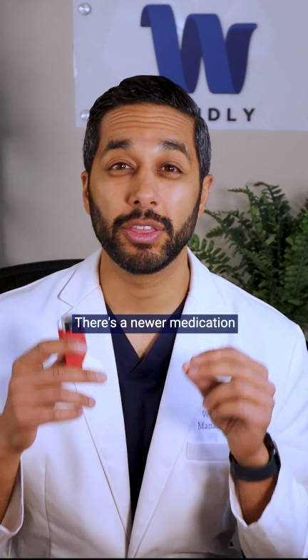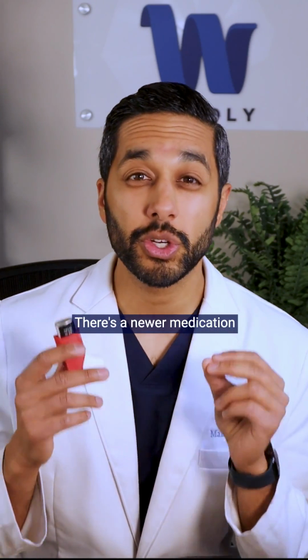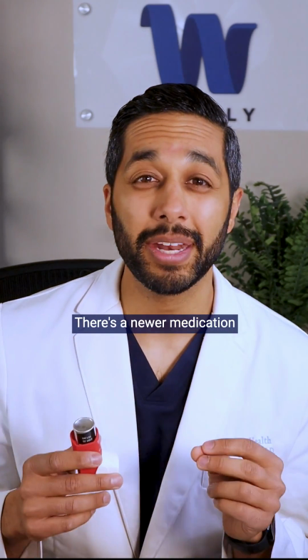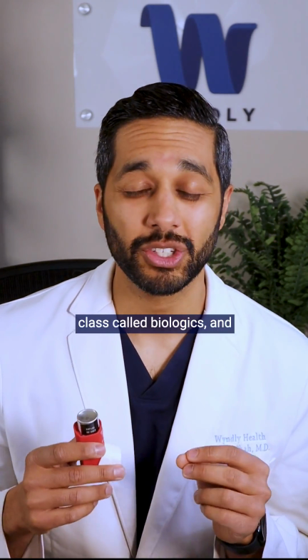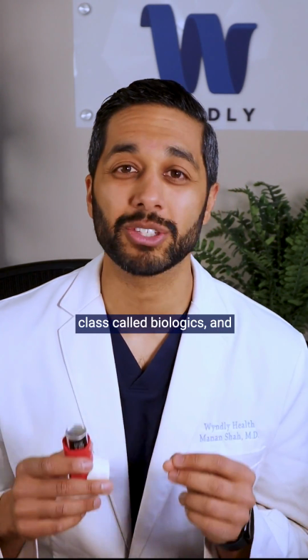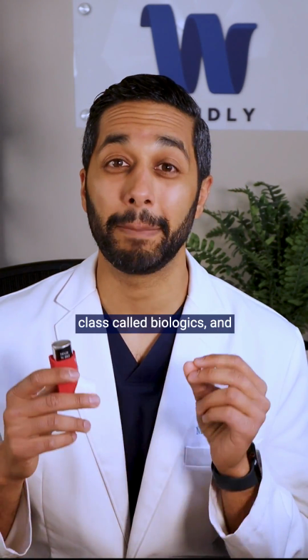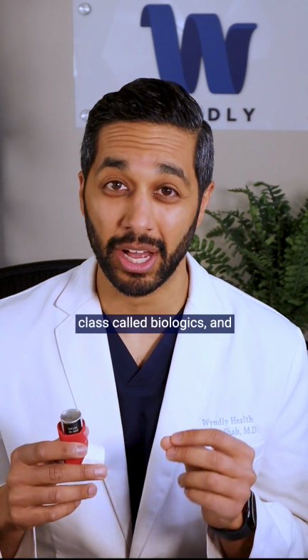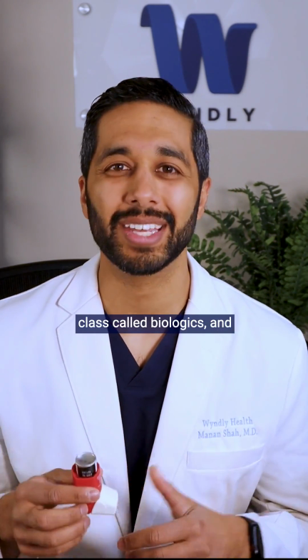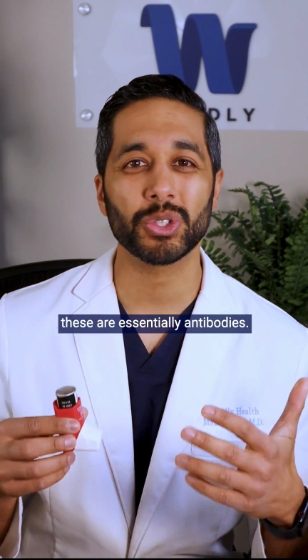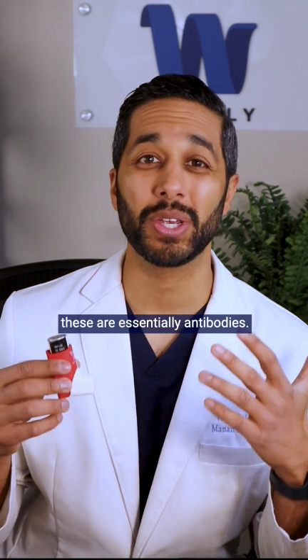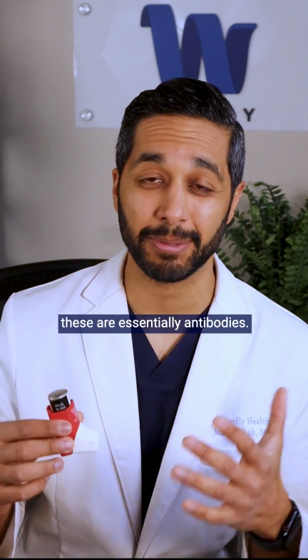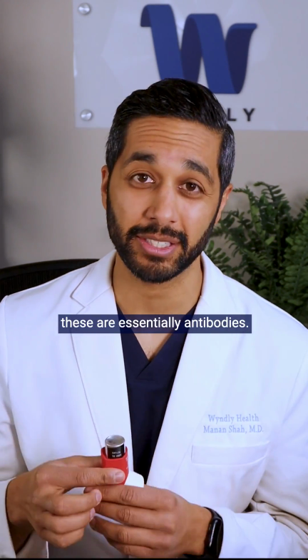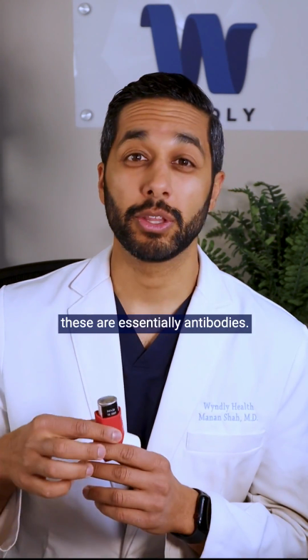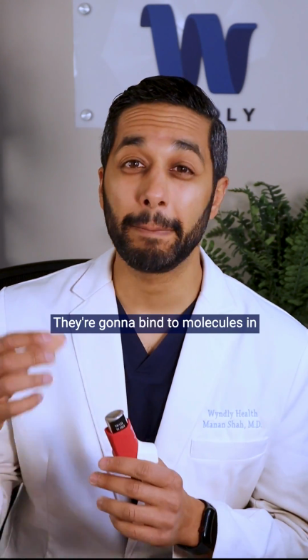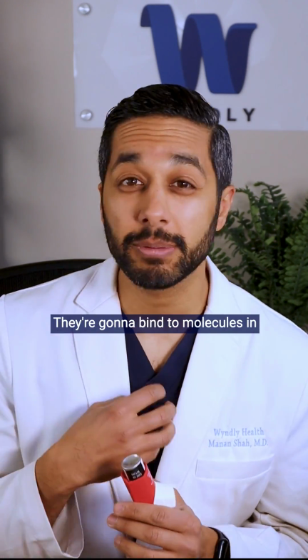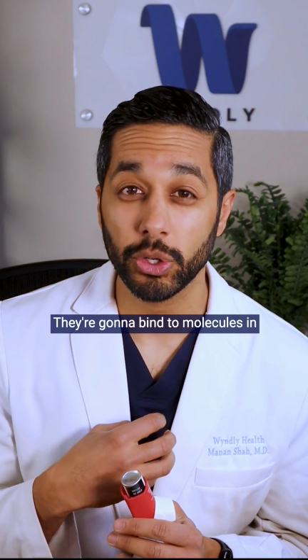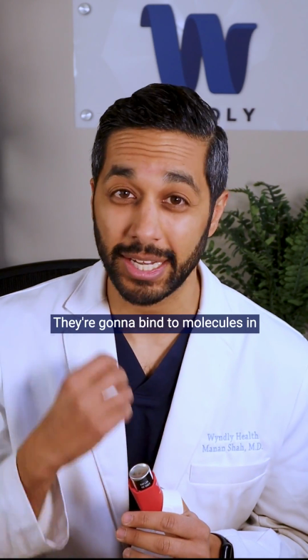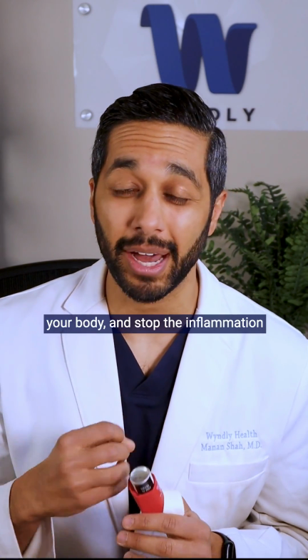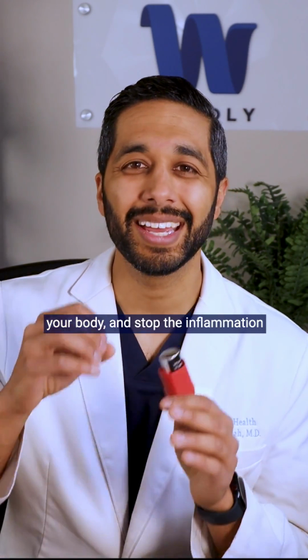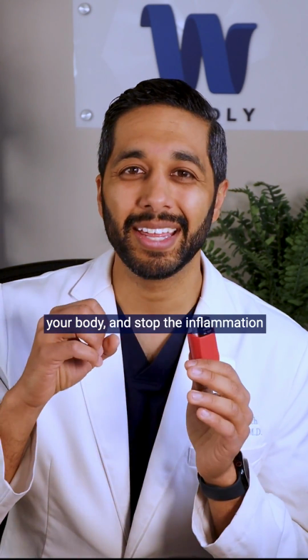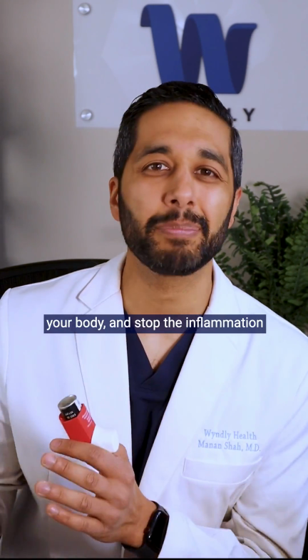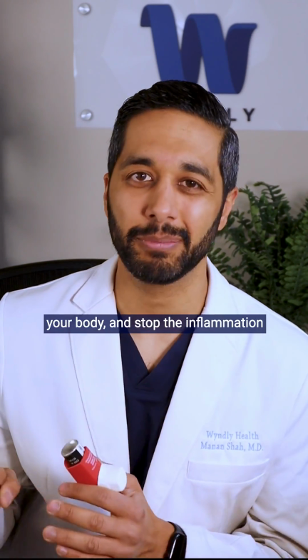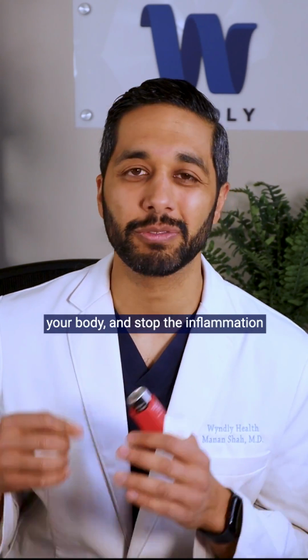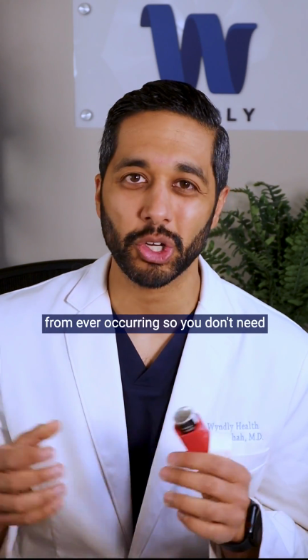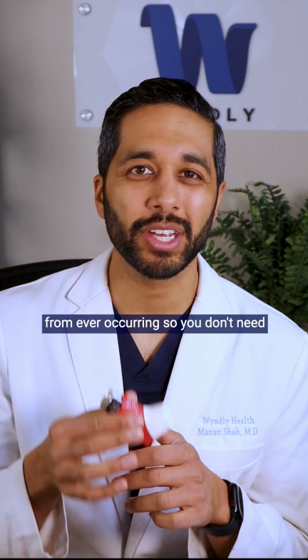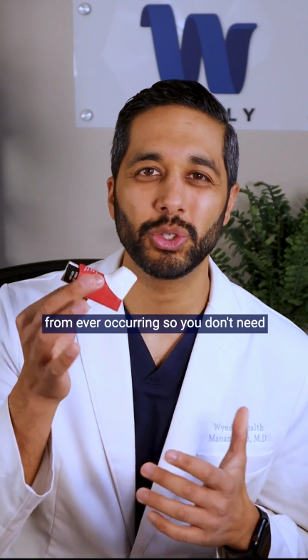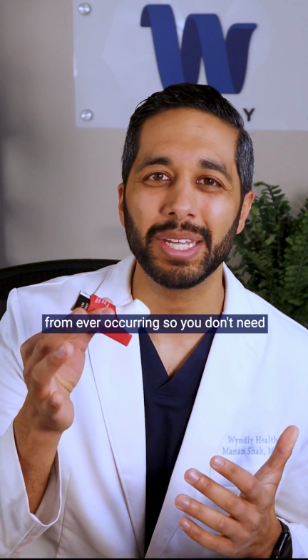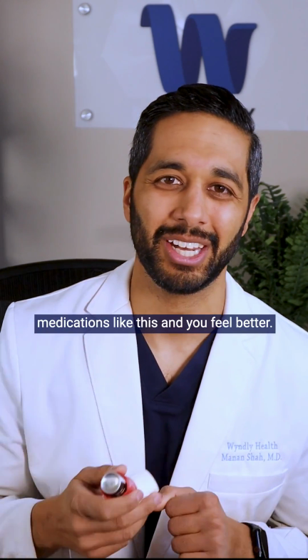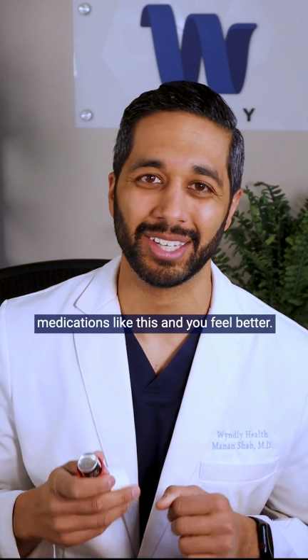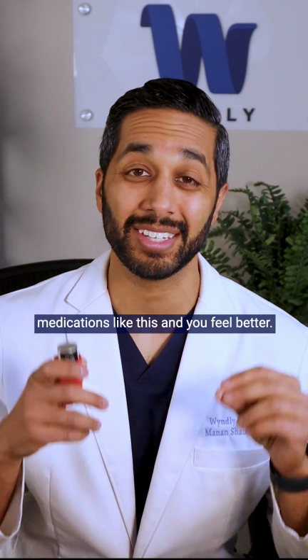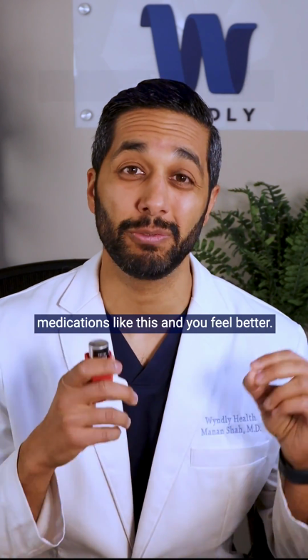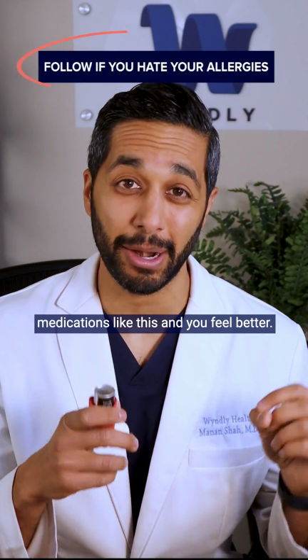There's a newer medication class called biologics, and these are essentially antibodies. They're going to bind to molecules in your body and stop the inflammation from ever occurring, so you don't need medications like inhalers and you feel better.